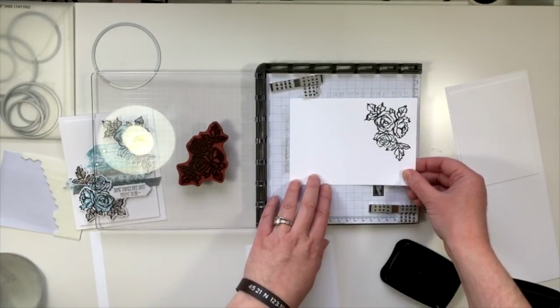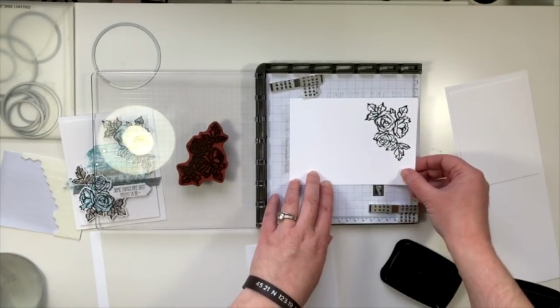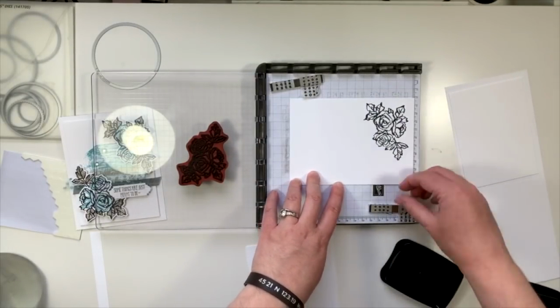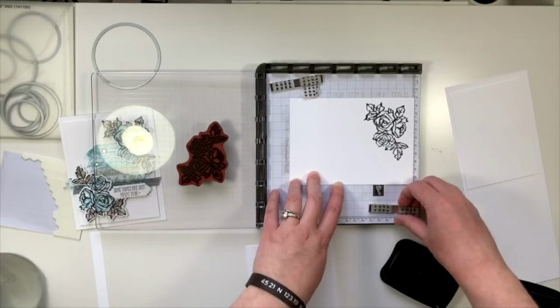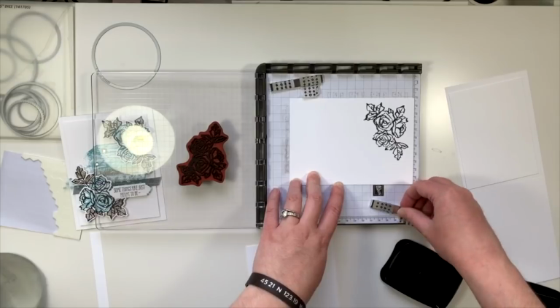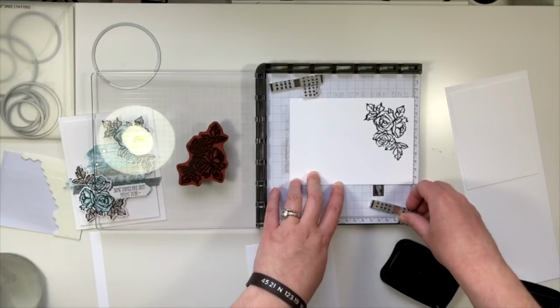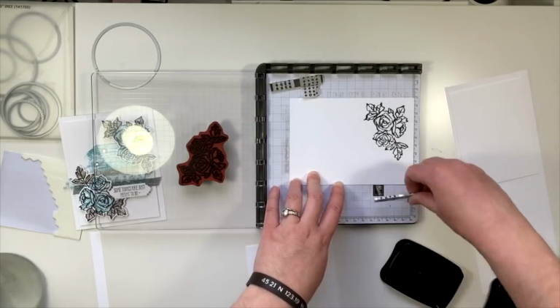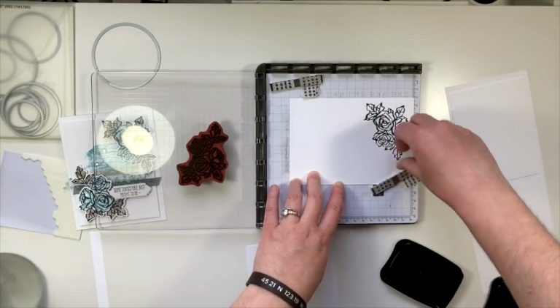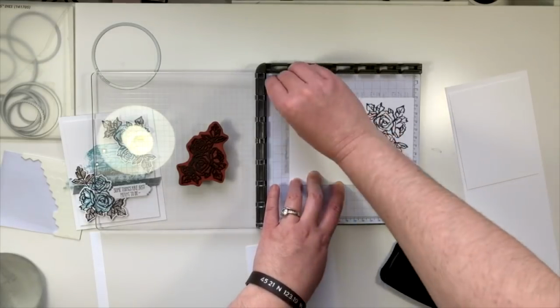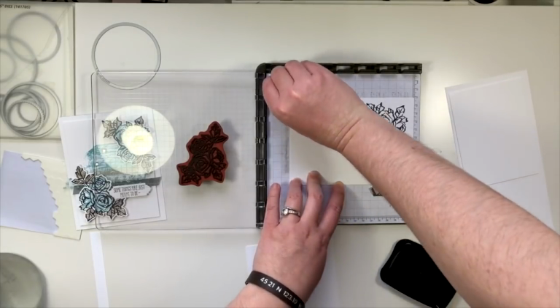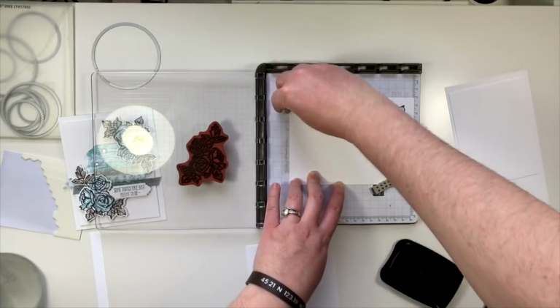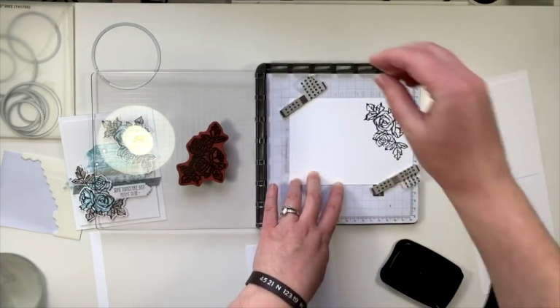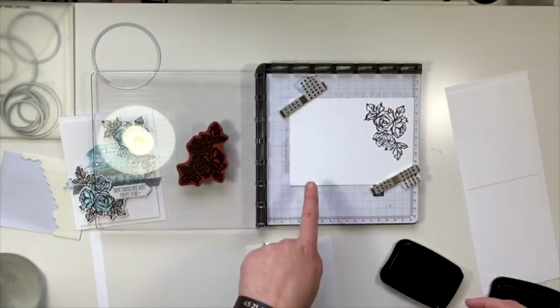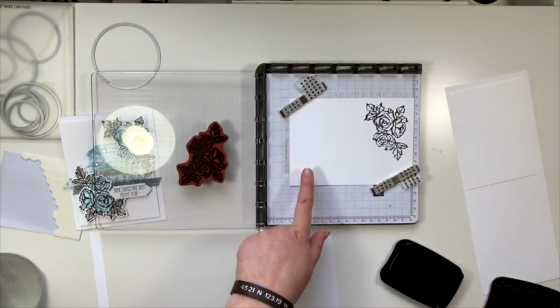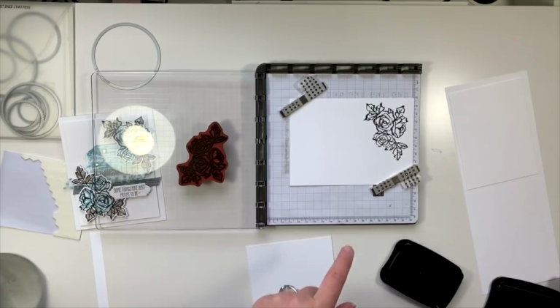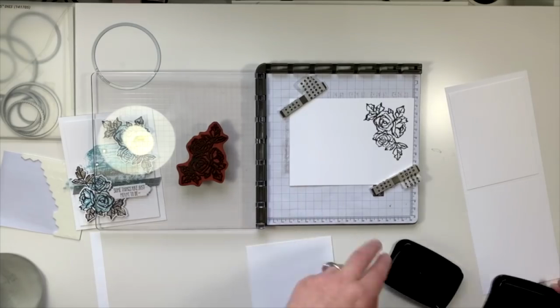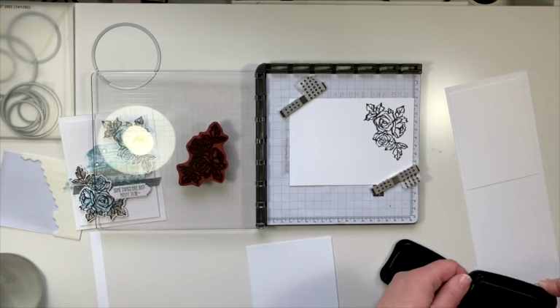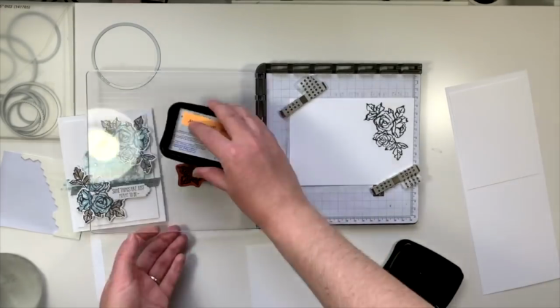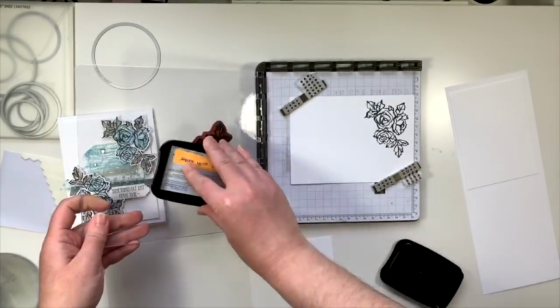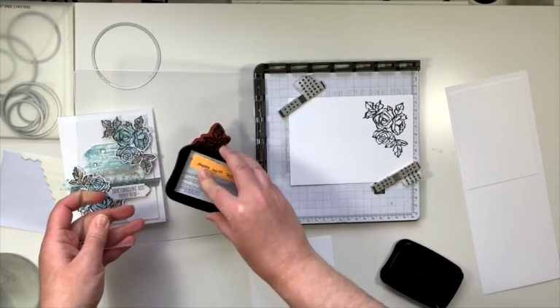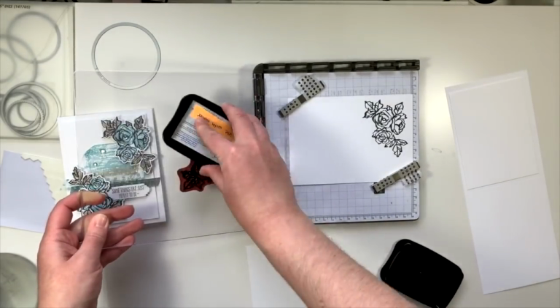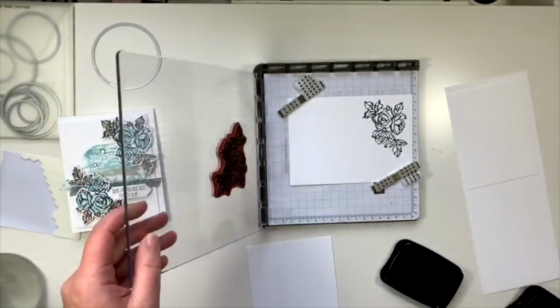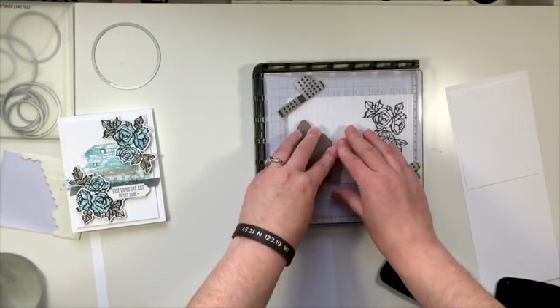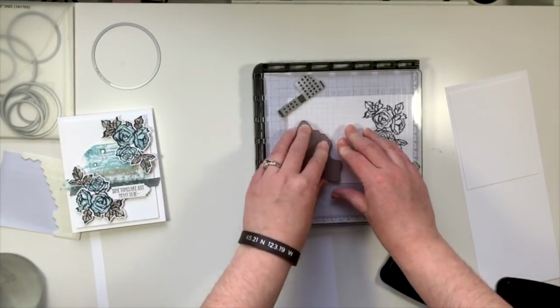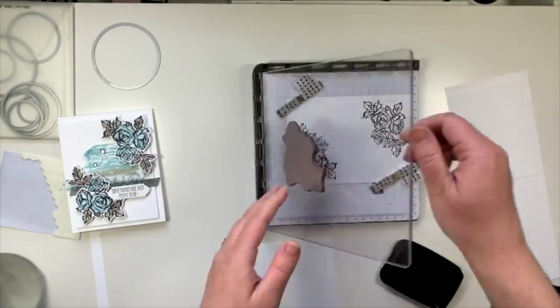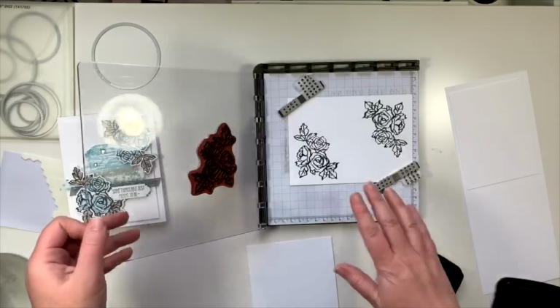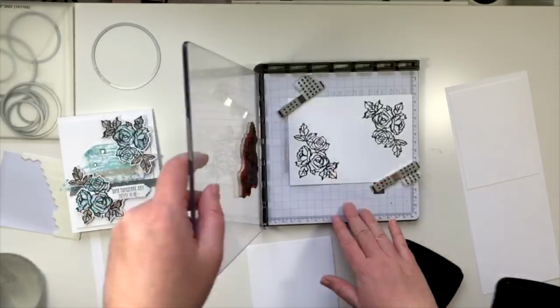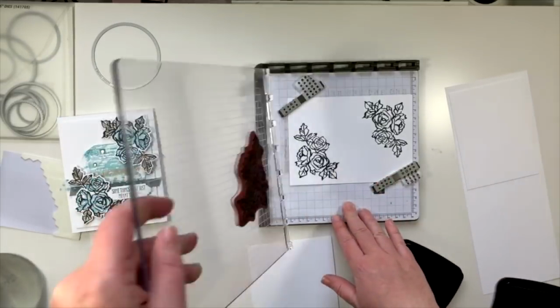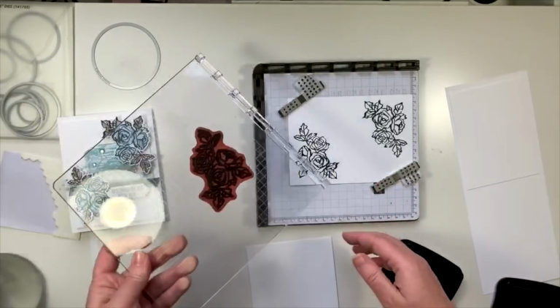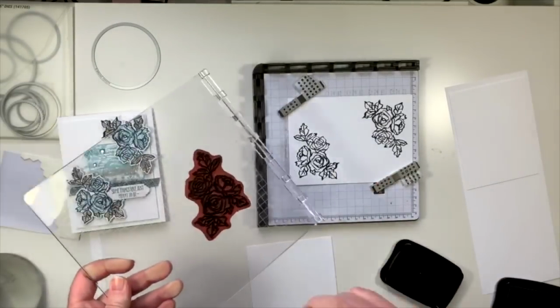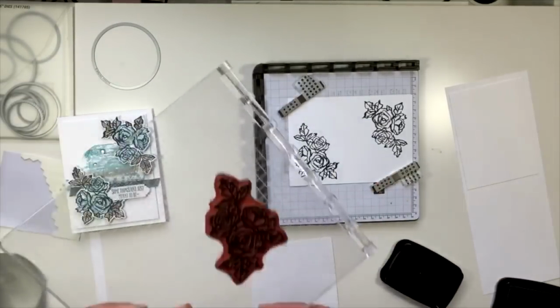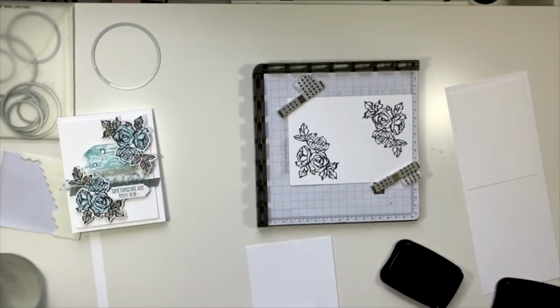I'm actually just fine with how that came out. So I'm going to flip it around so that I can stamp in this corner, because I want two roses. There are my two roses.